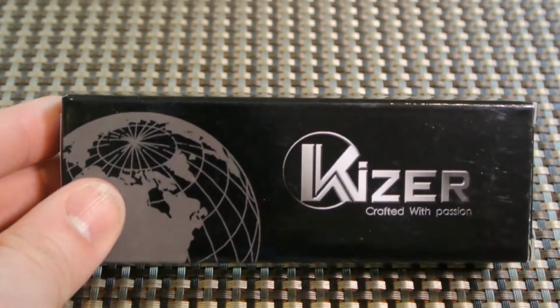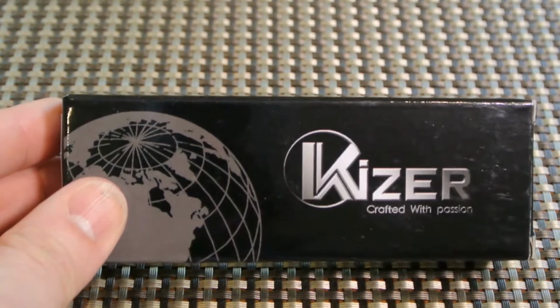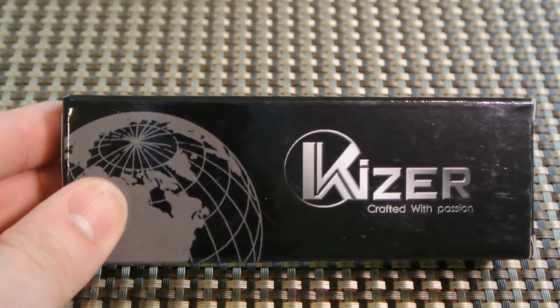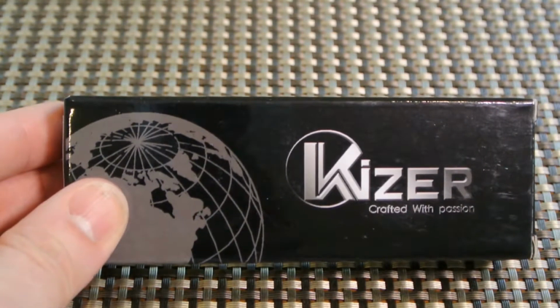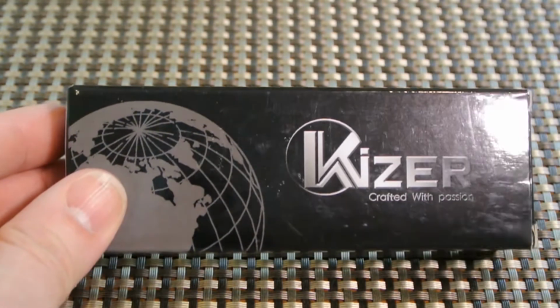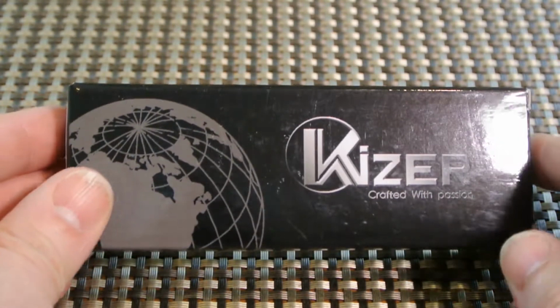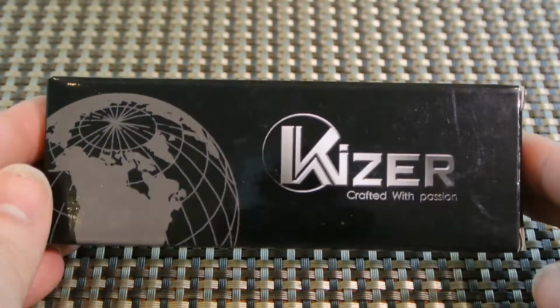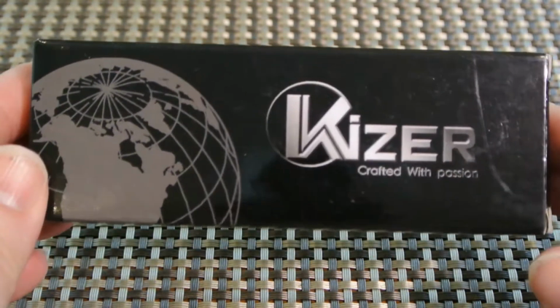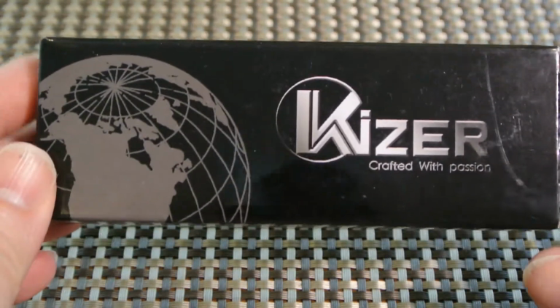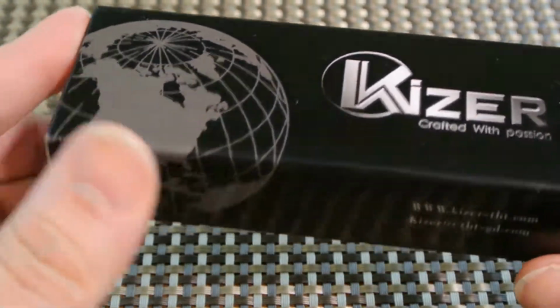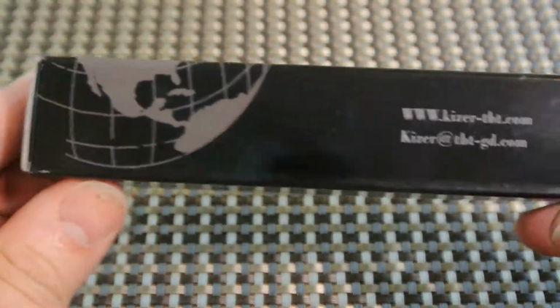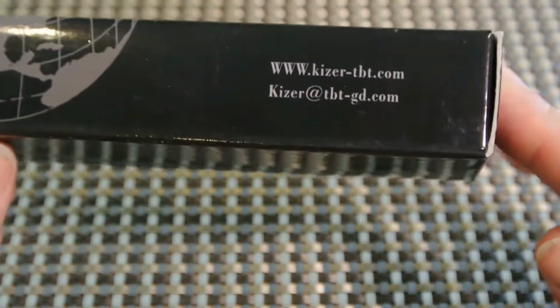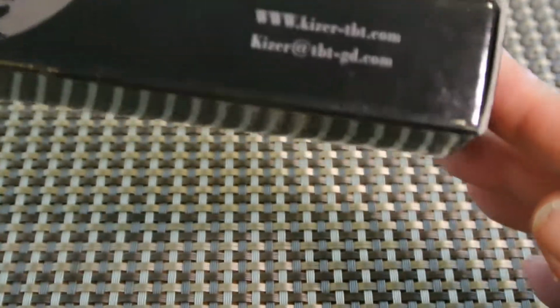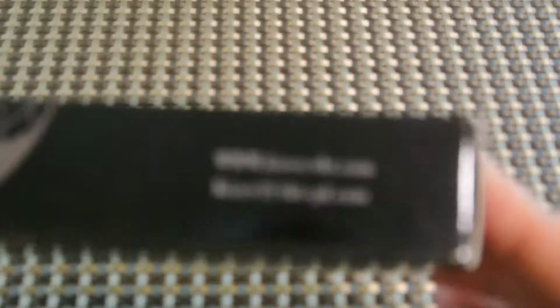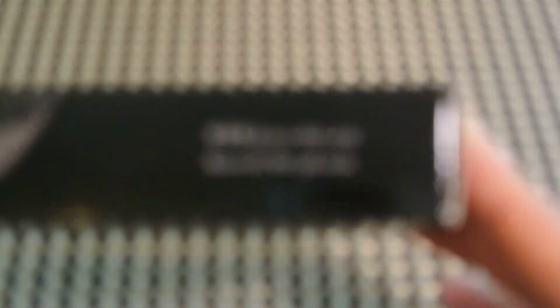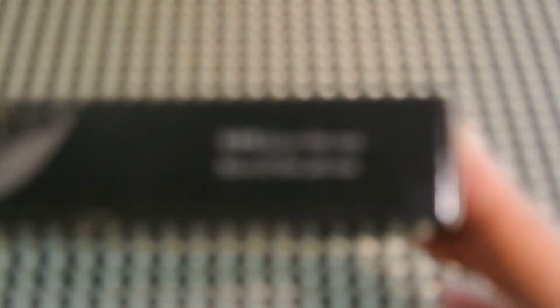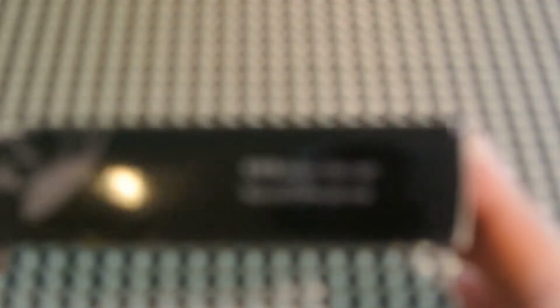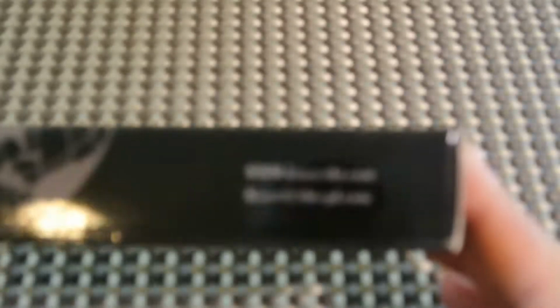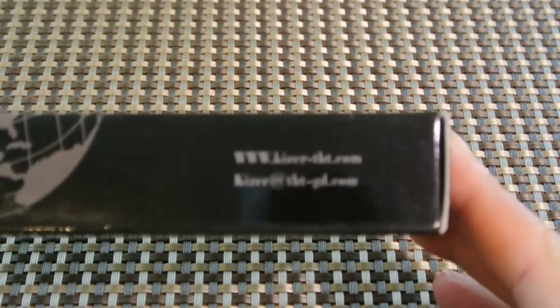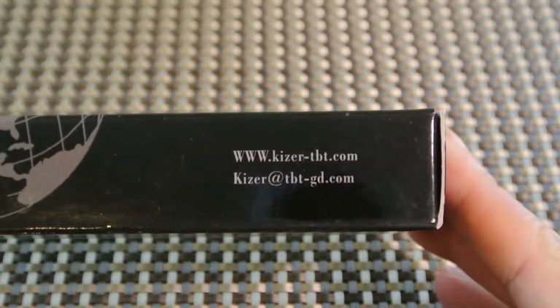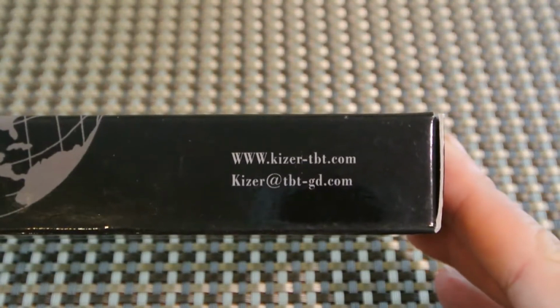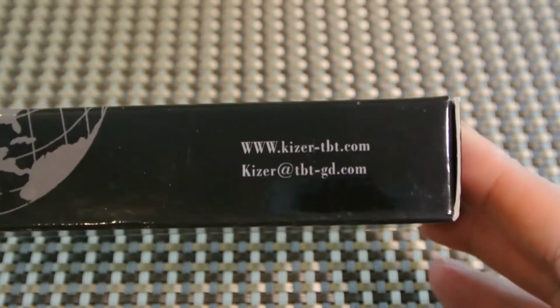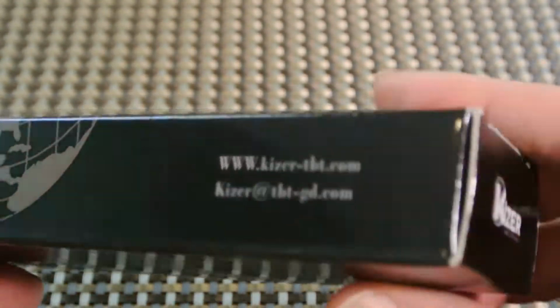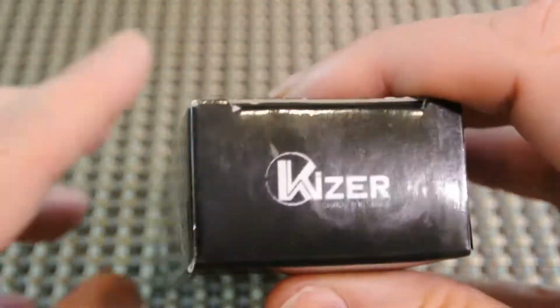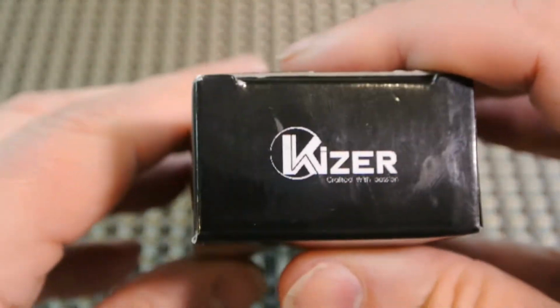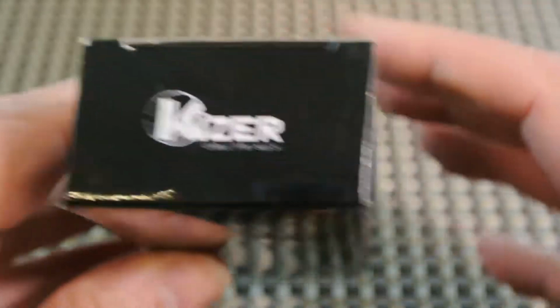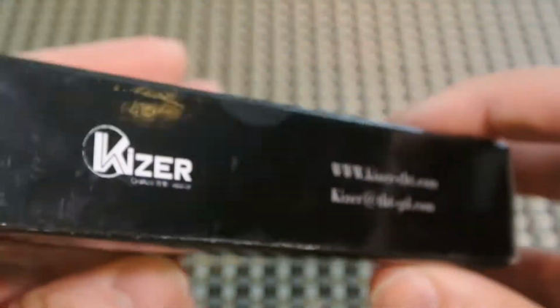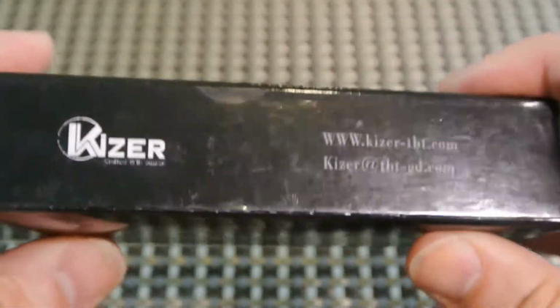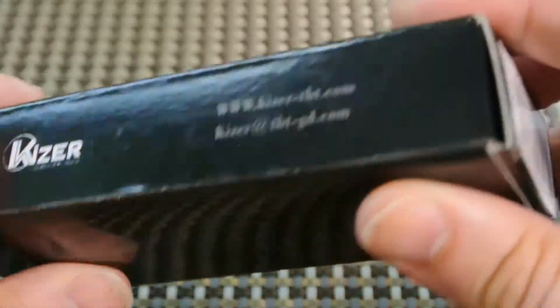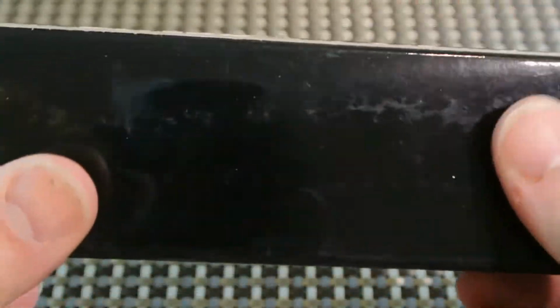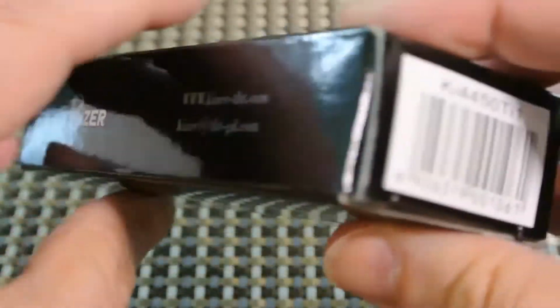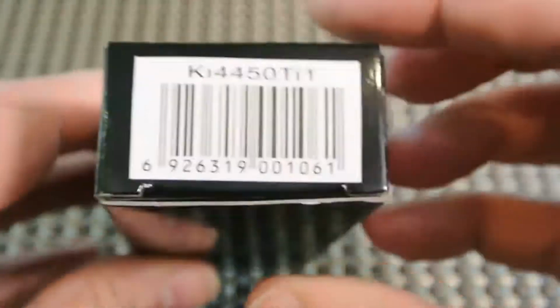This is the box — this is the standard box. That side, and nothing on the bottom.